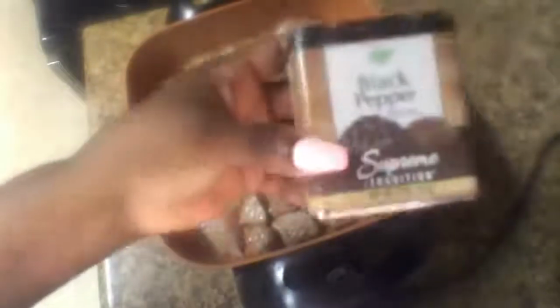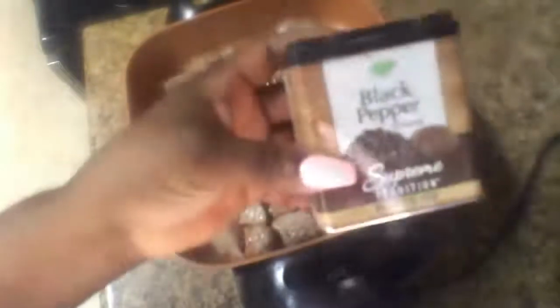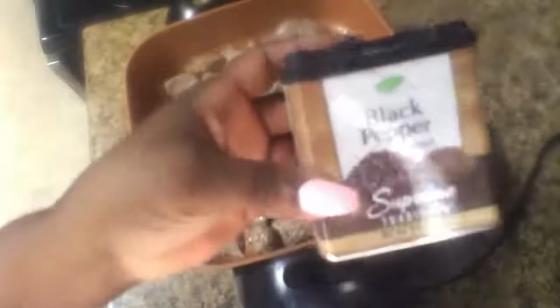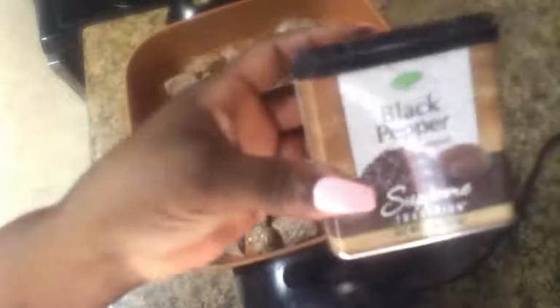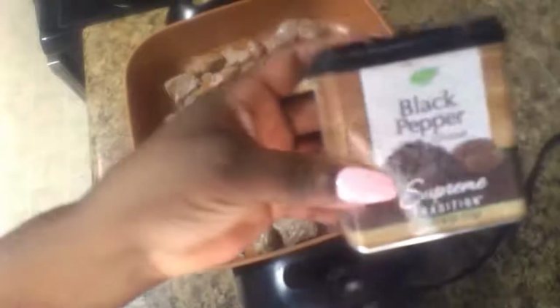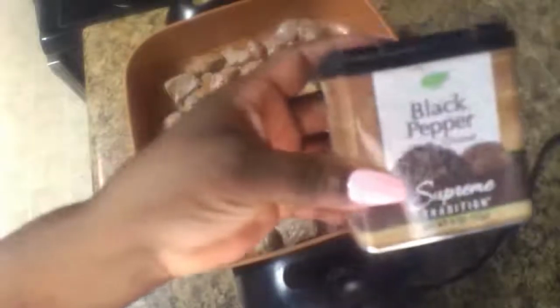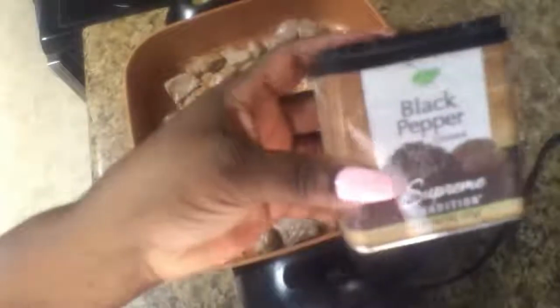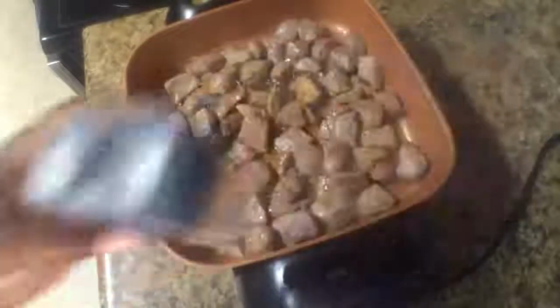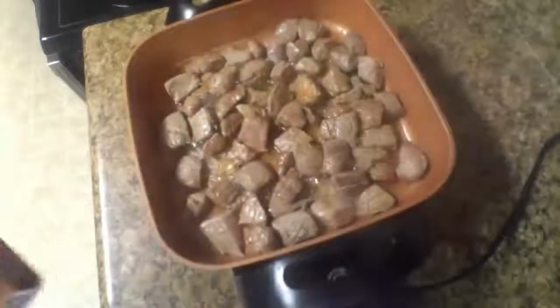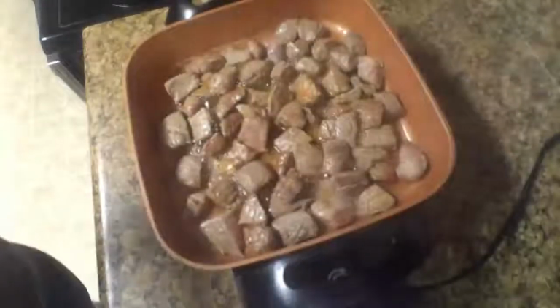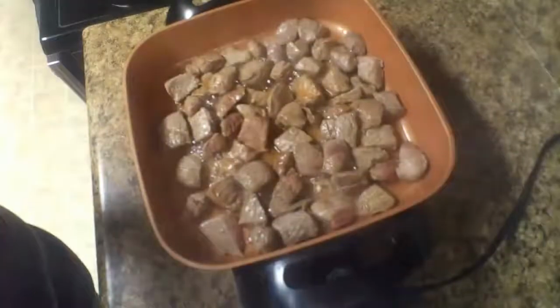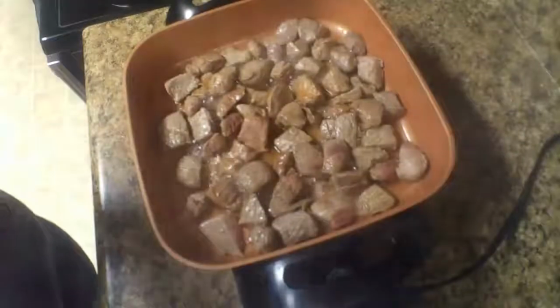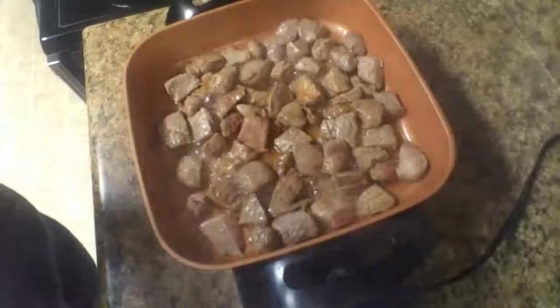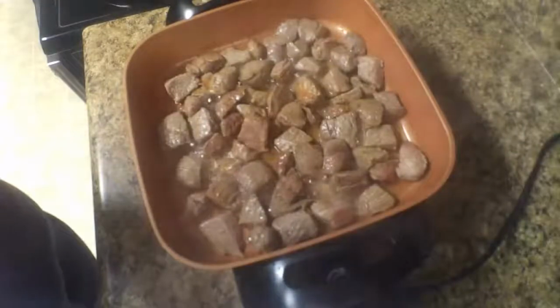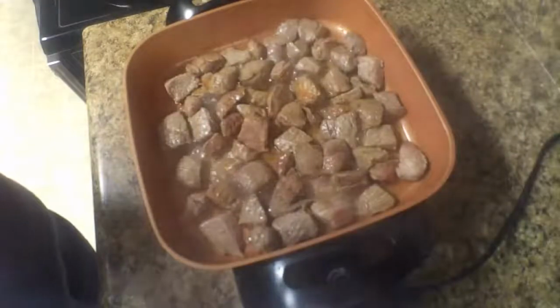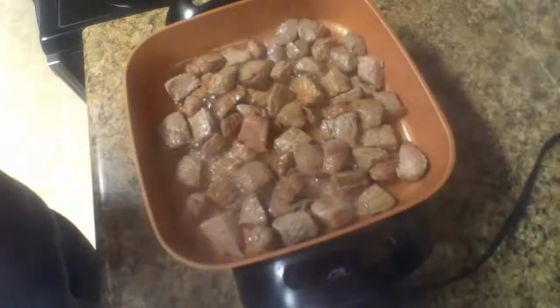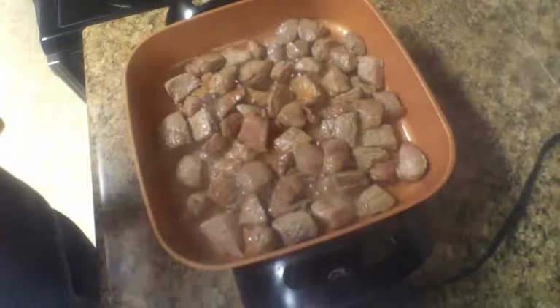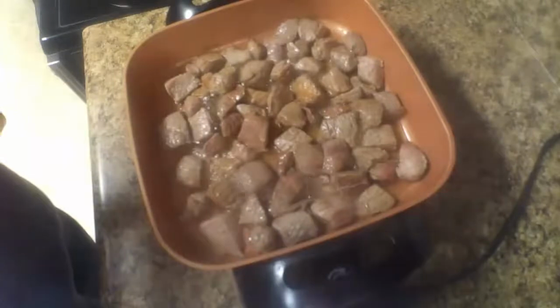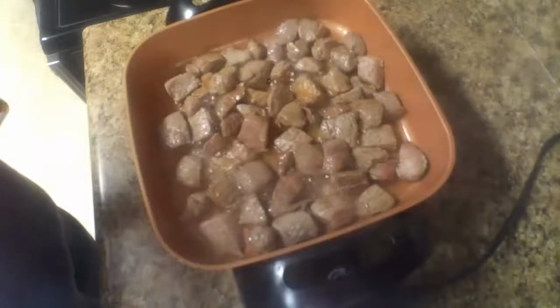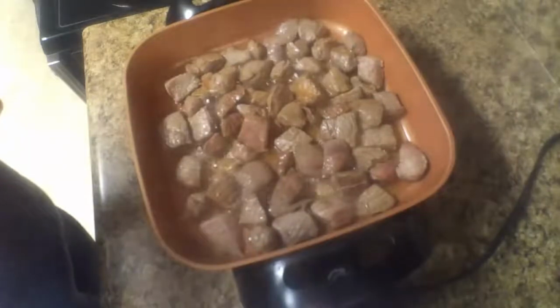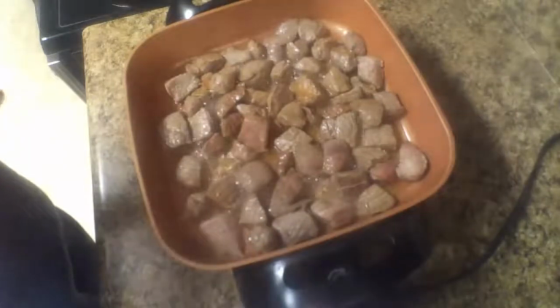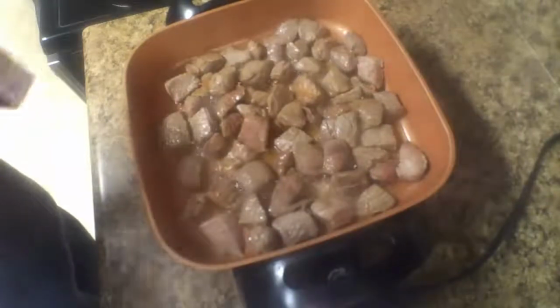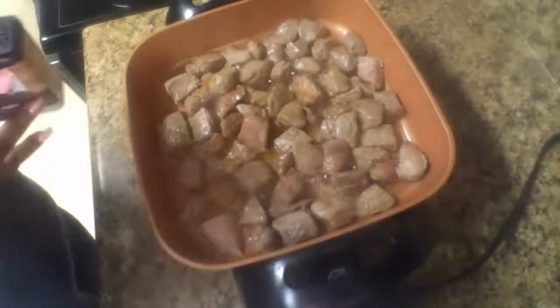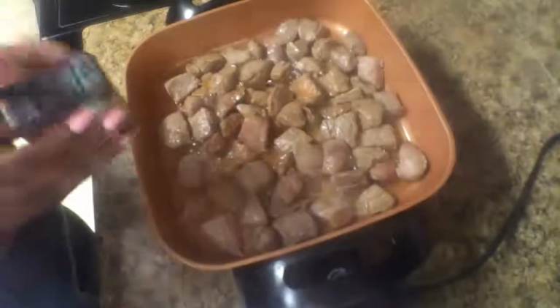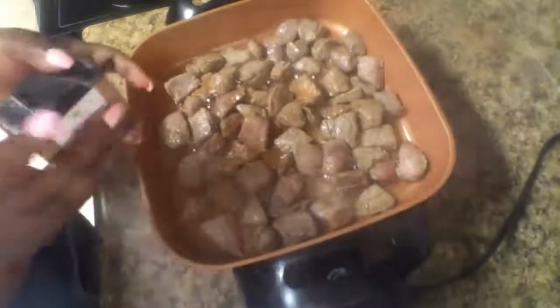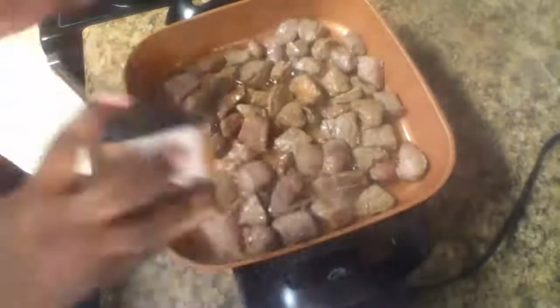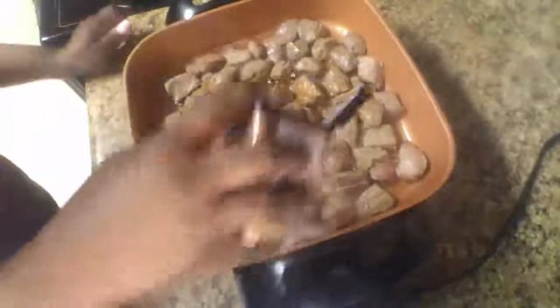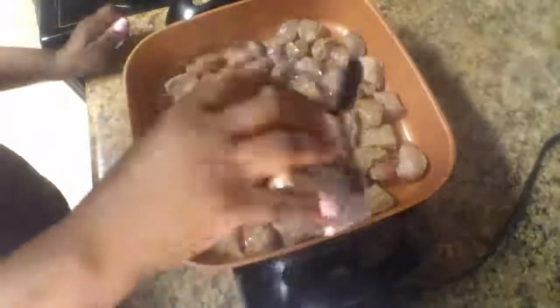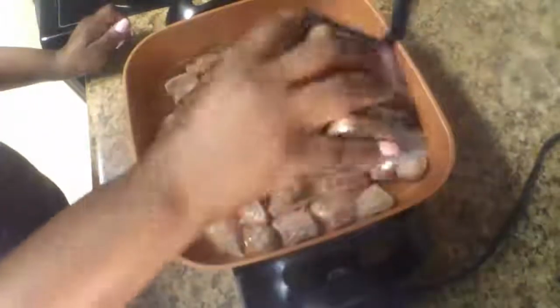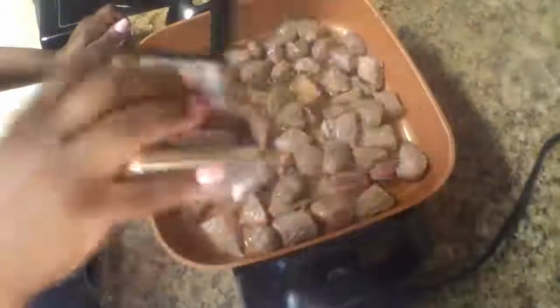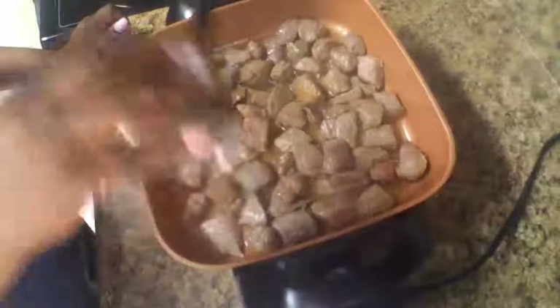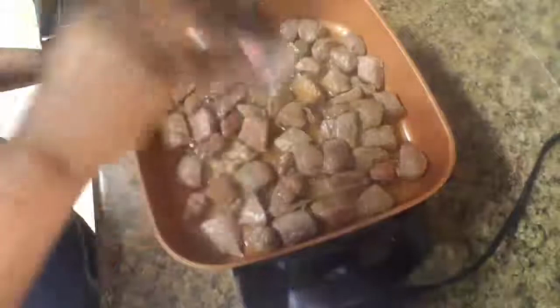Now I am going to add in some black pepper, beef broth, and beef stew seasoning mix. I used two cans of beef broth as well as two packs of beef stew seasoning mix.